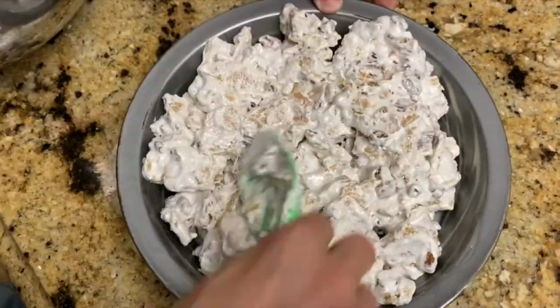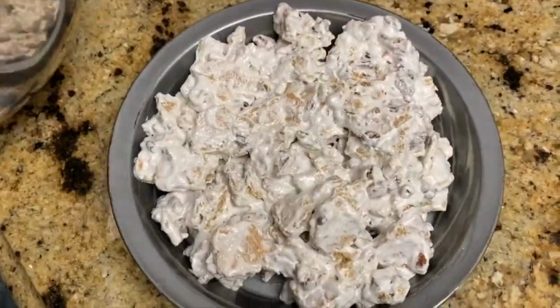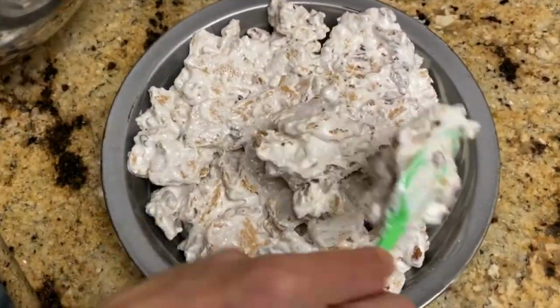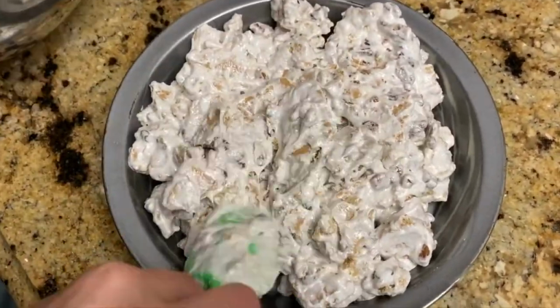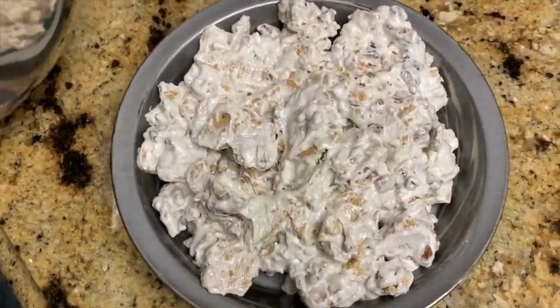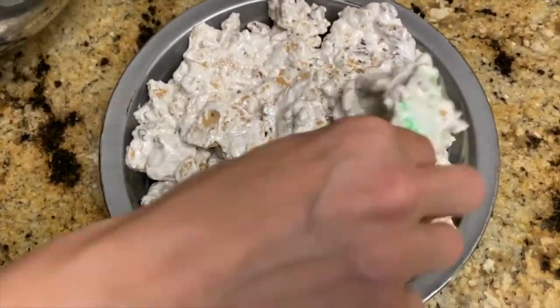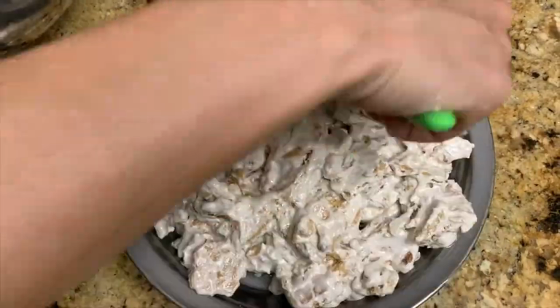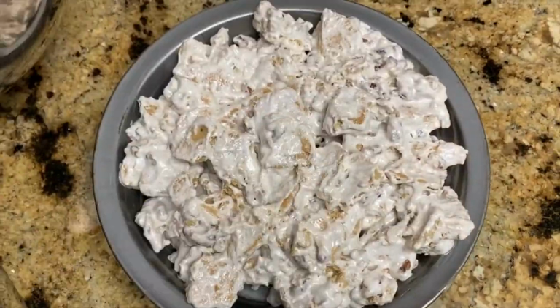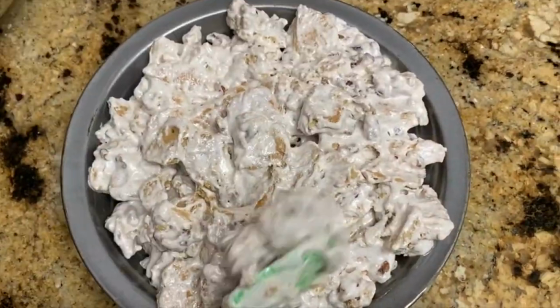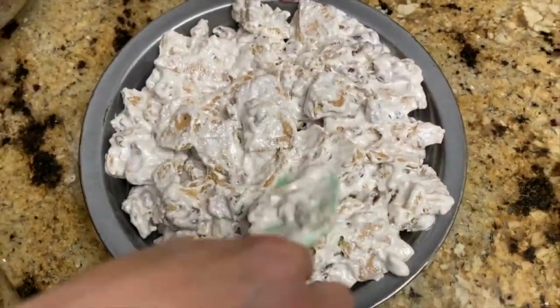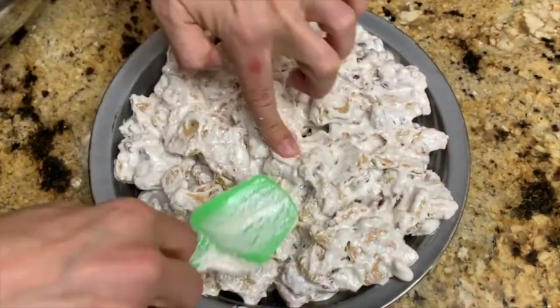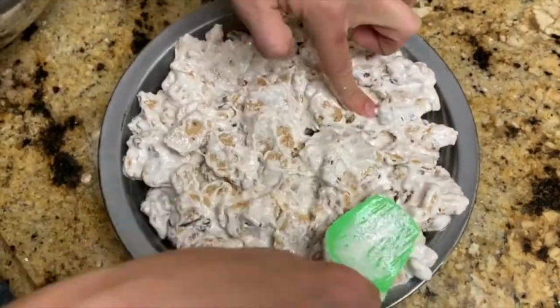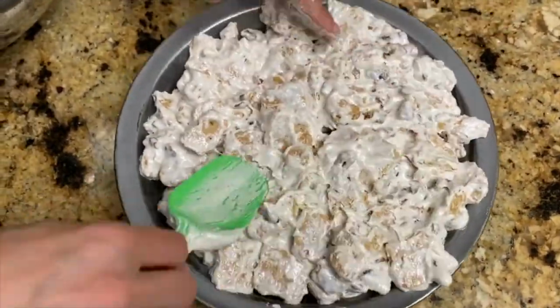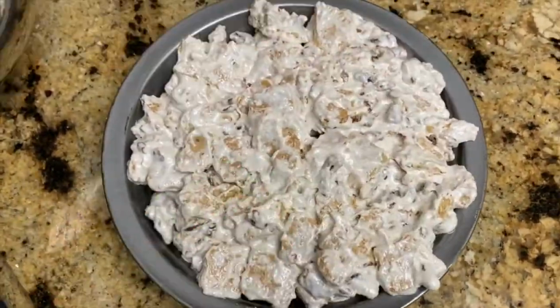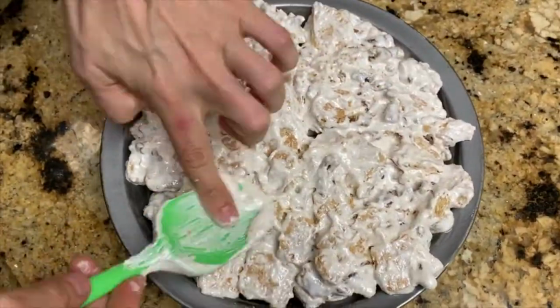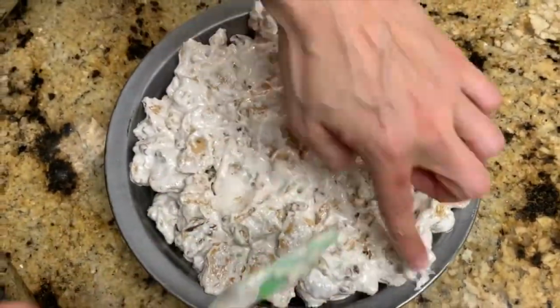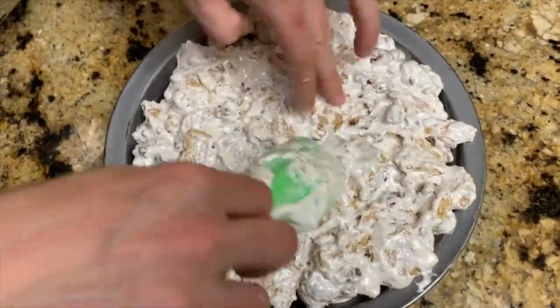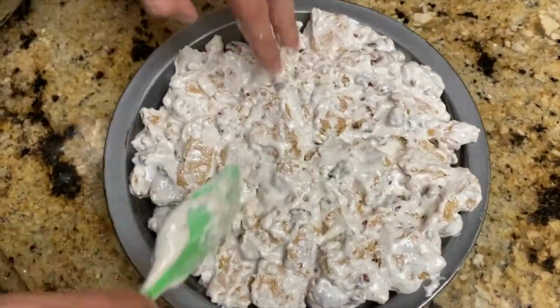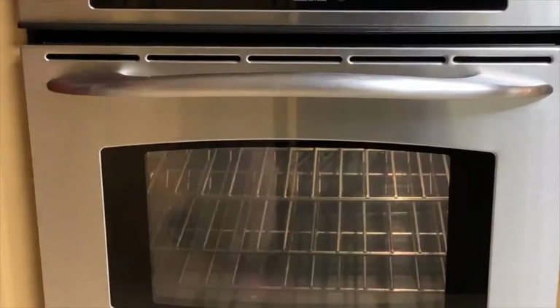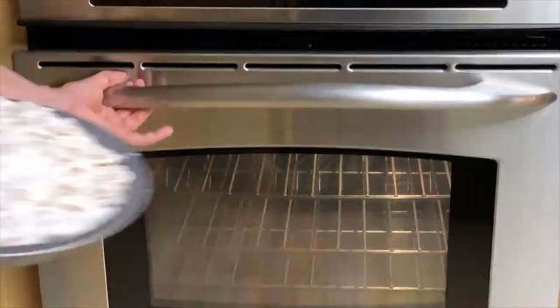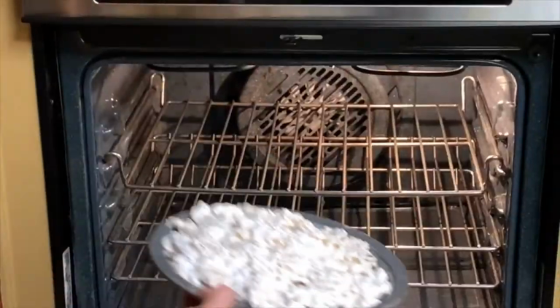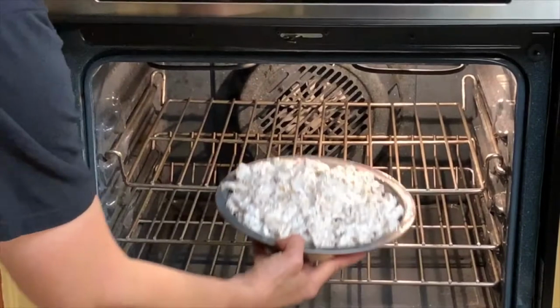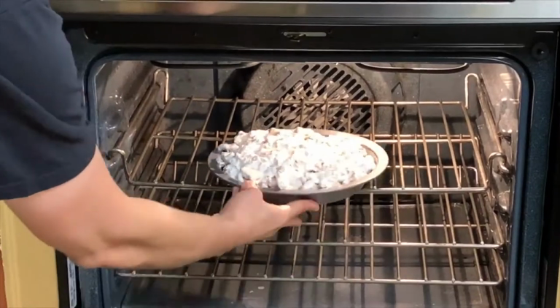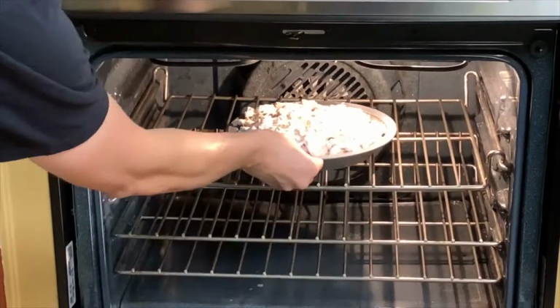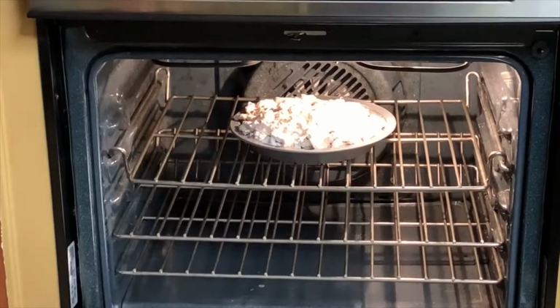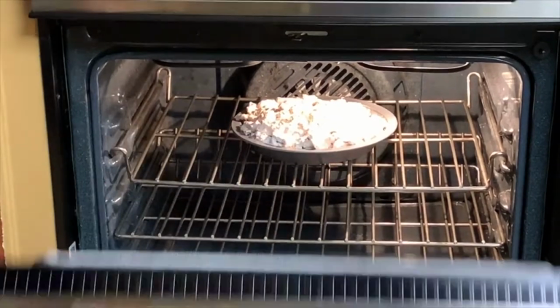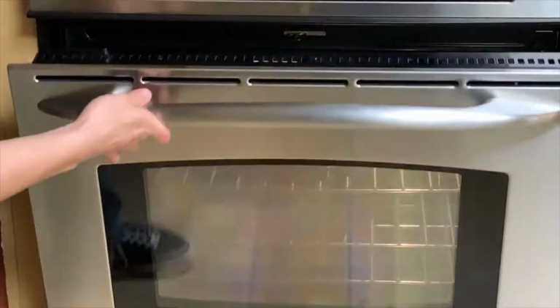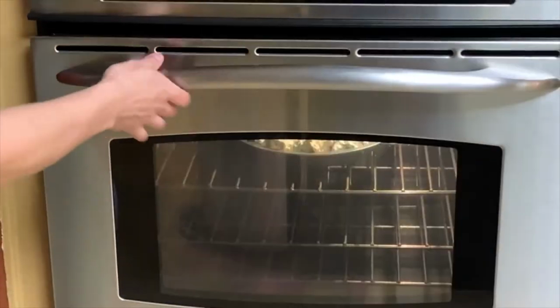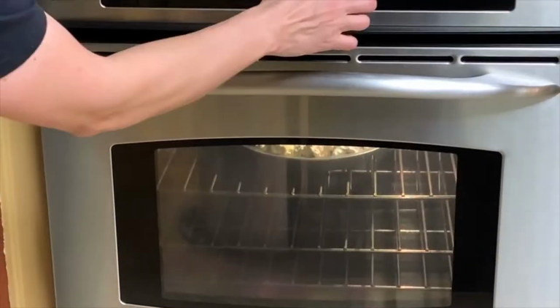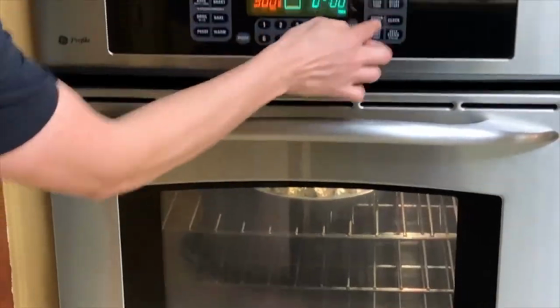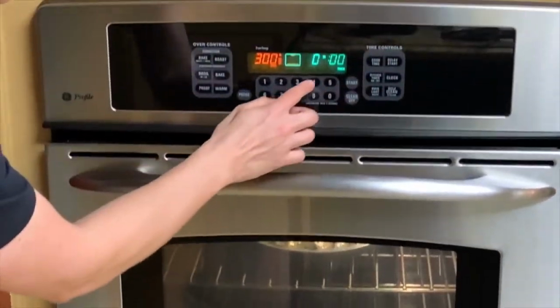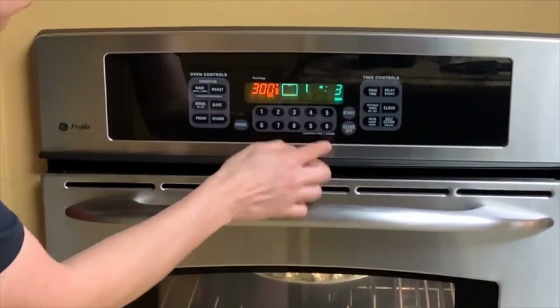We're going to spread everything out until it's even, and we're going to add the pie mixture to our preheated oven for 30 minutes.